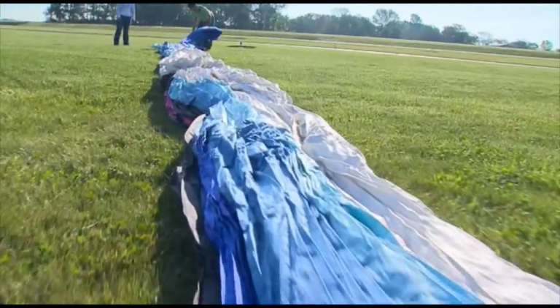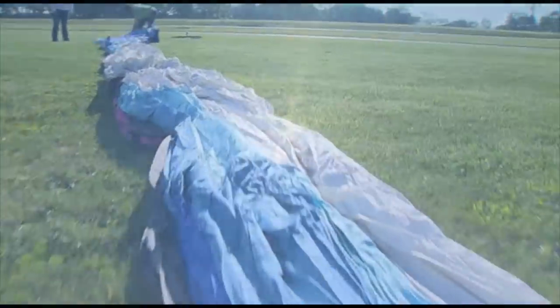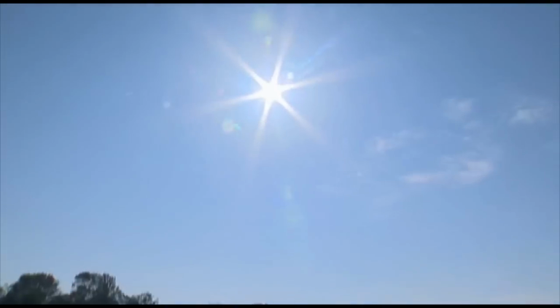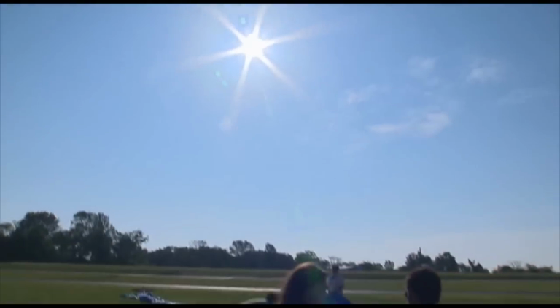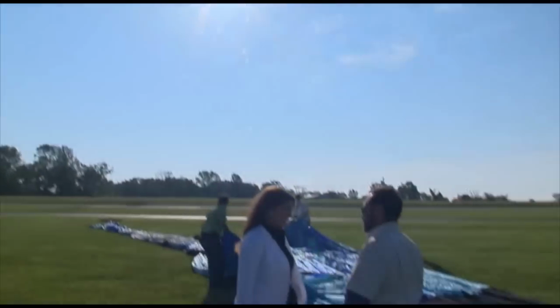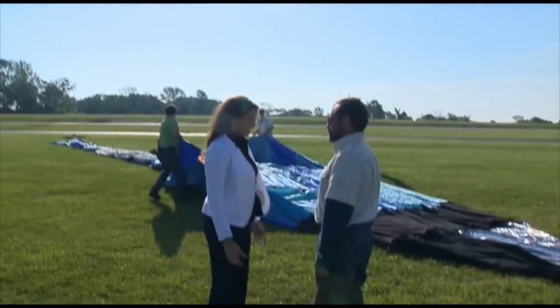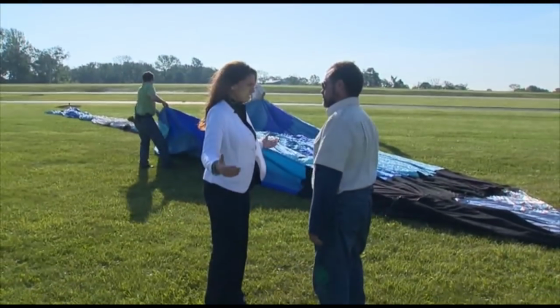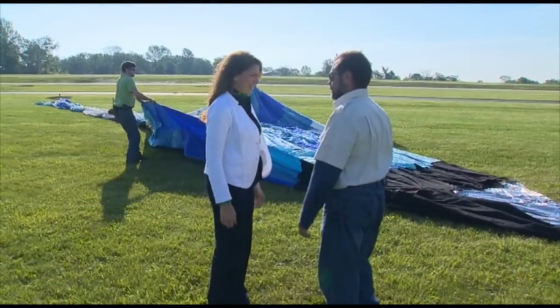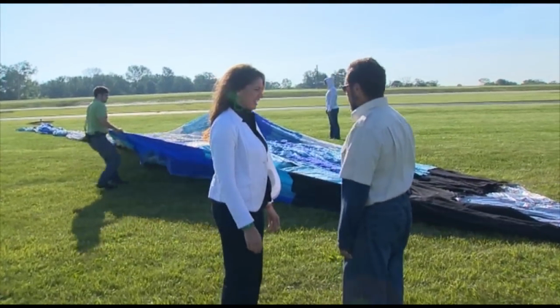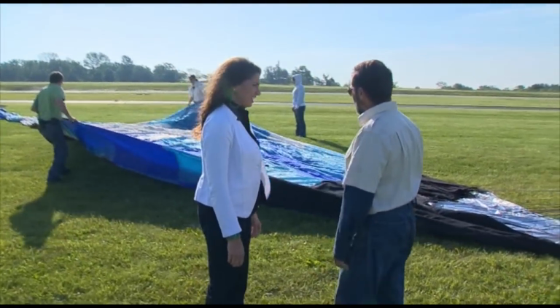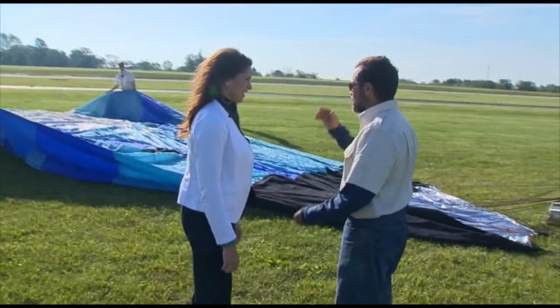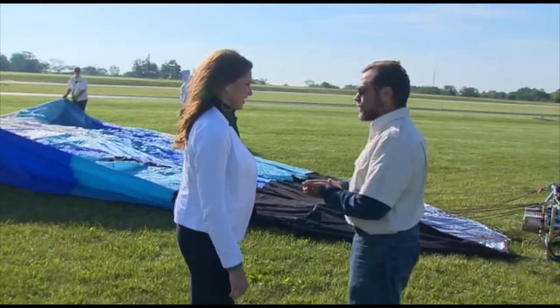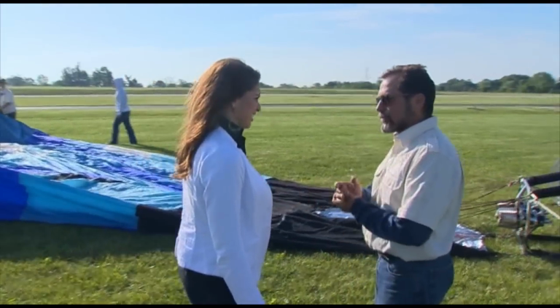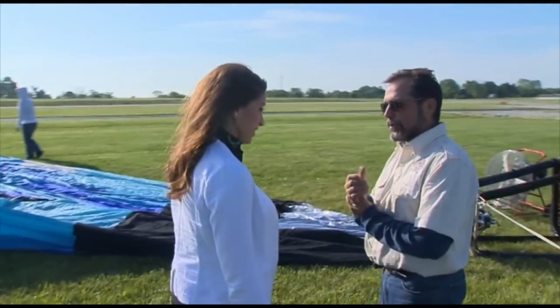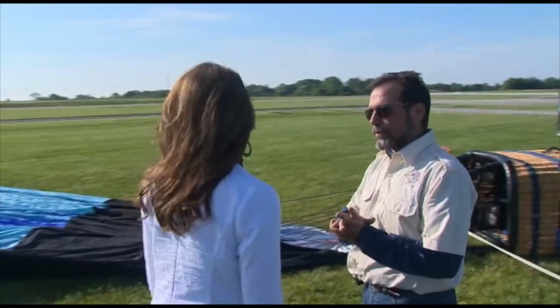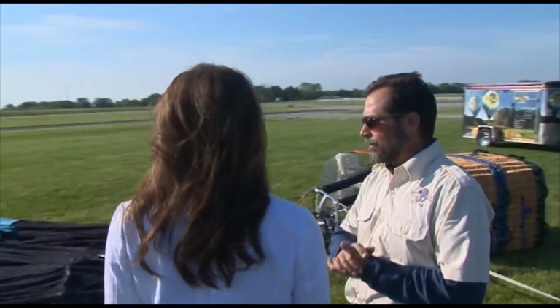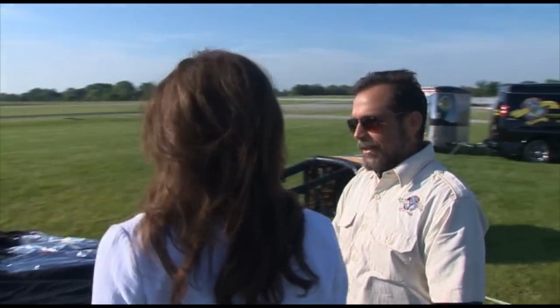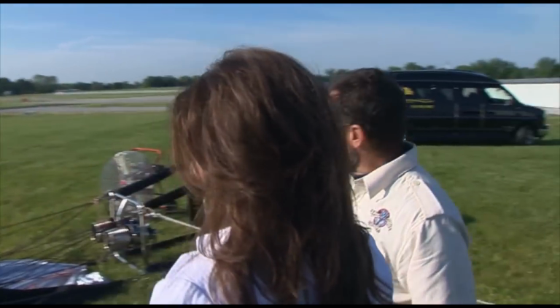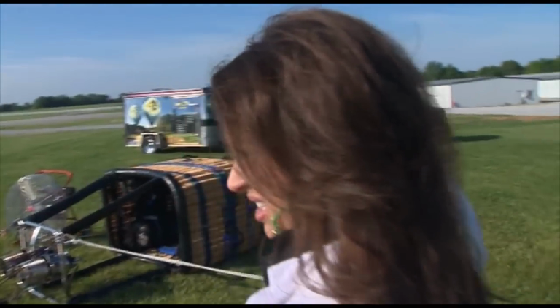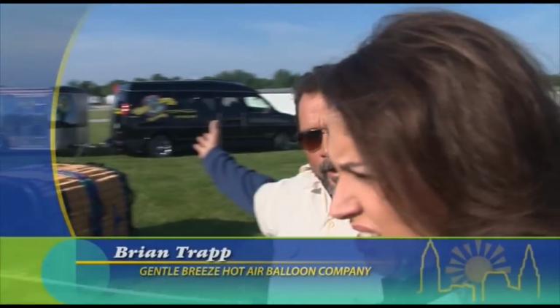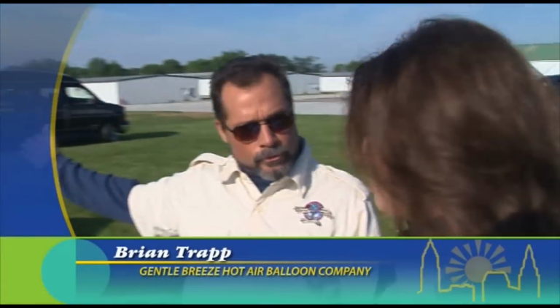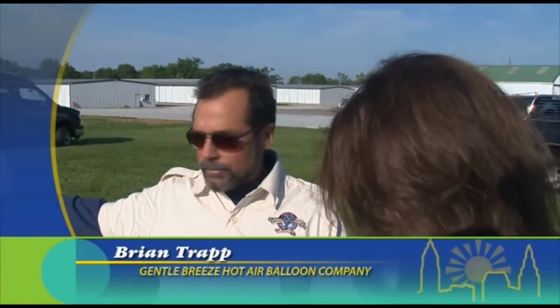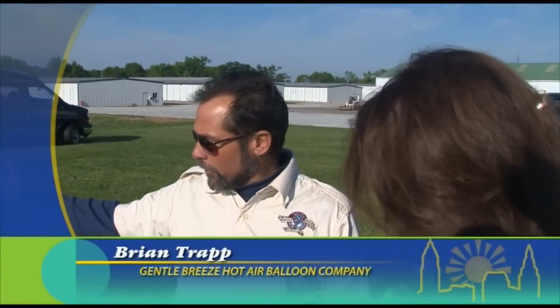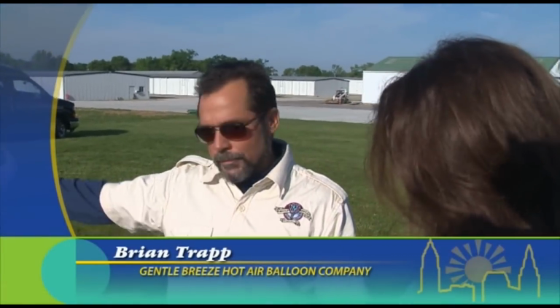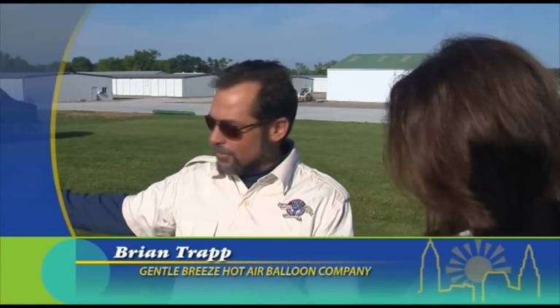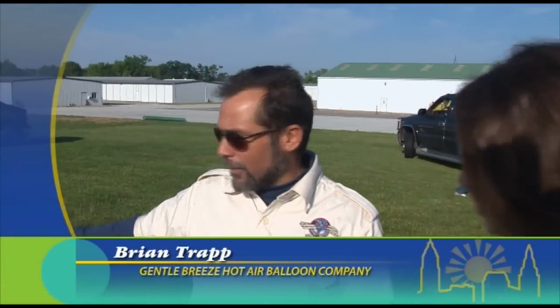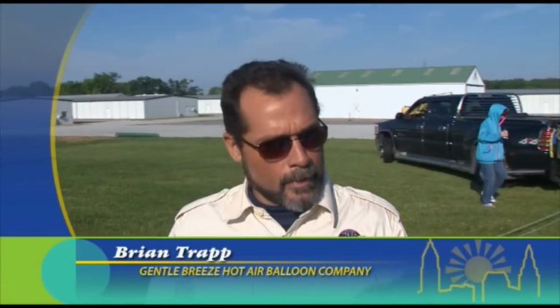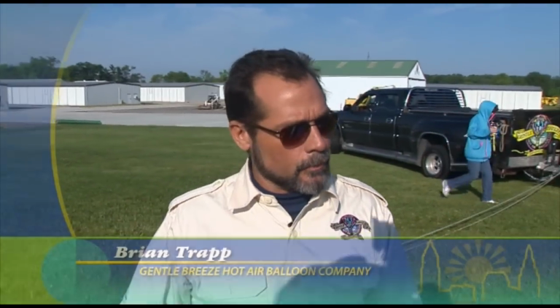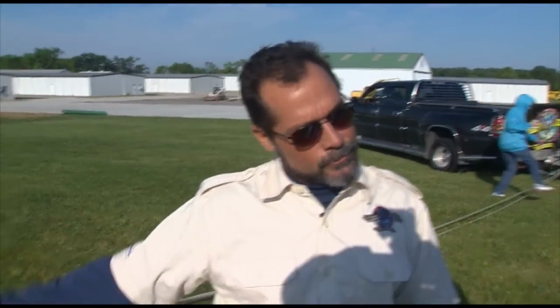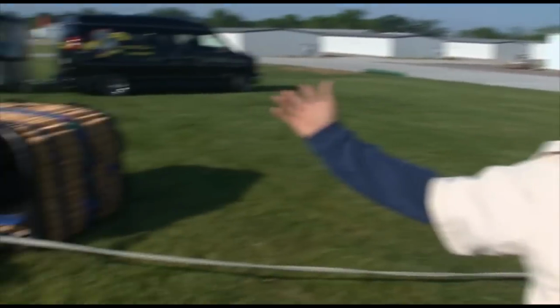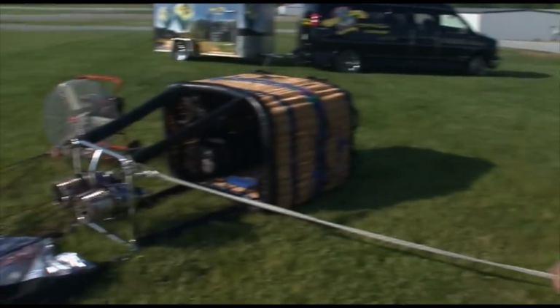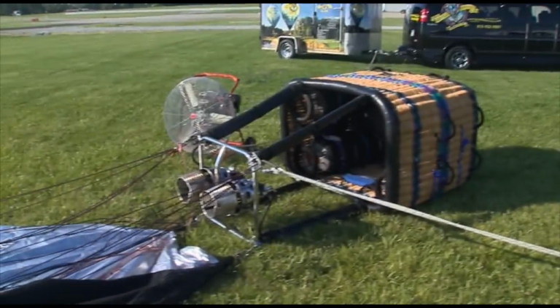The setup is pretty intense. How long does that take? It only takes about 15 minutes or so to put the whole balloon together — from the time we pull it out of the trailer, hook it all up, as you can see right here. The basket's all put together, aircraft radio going off.